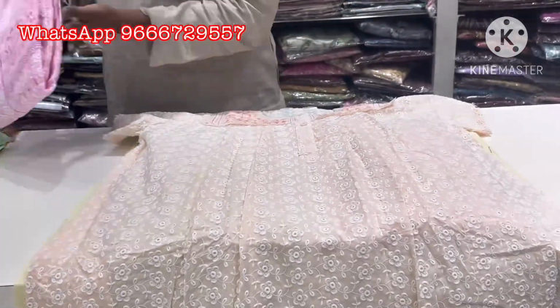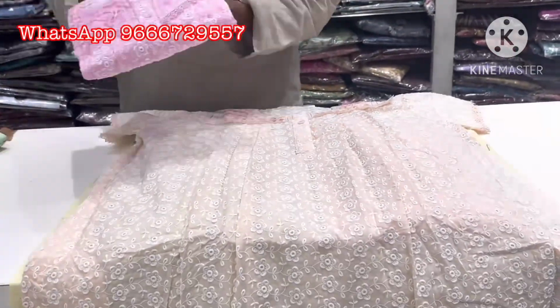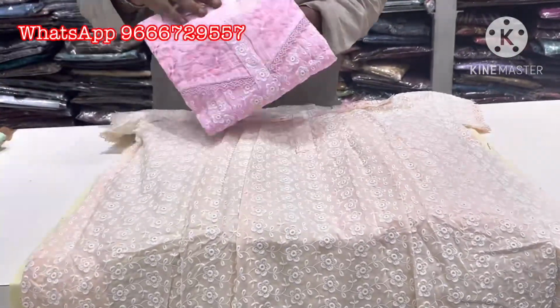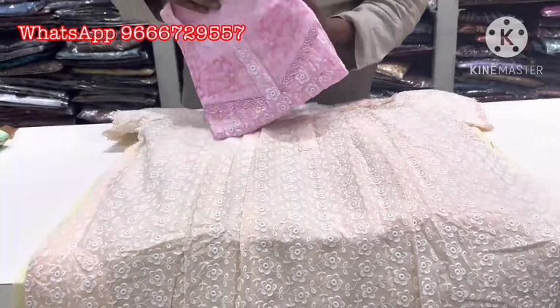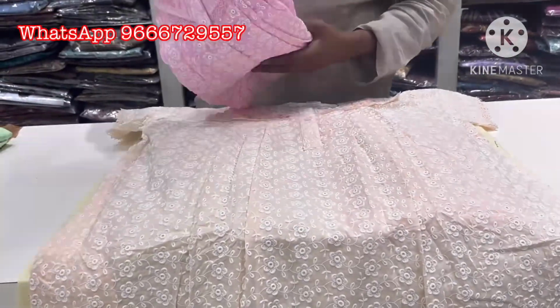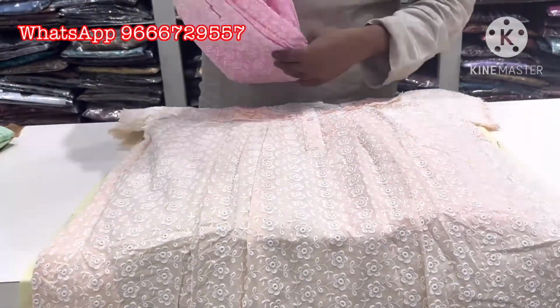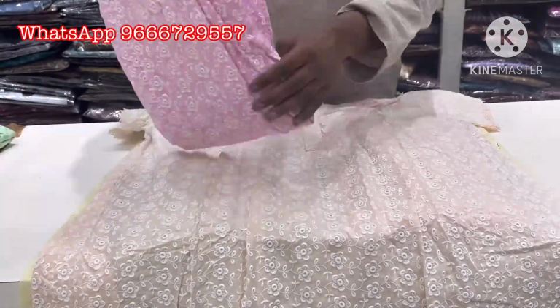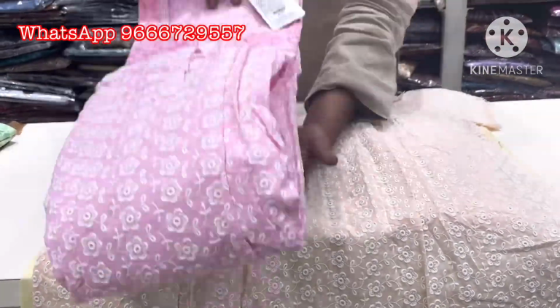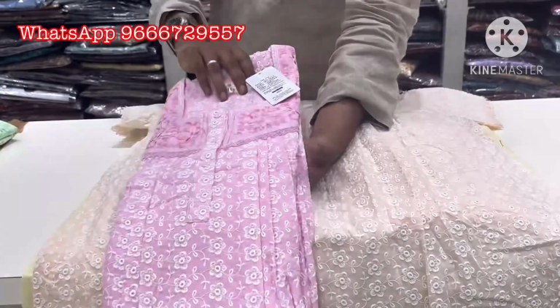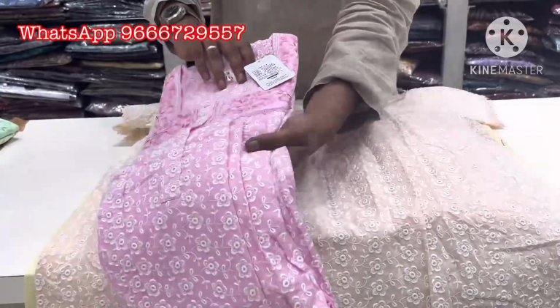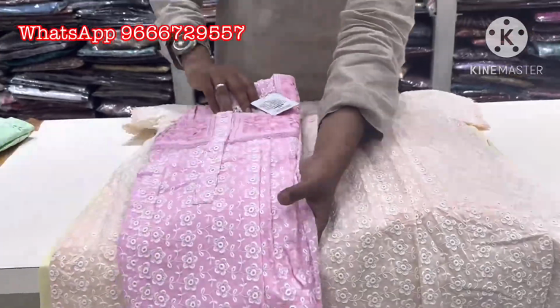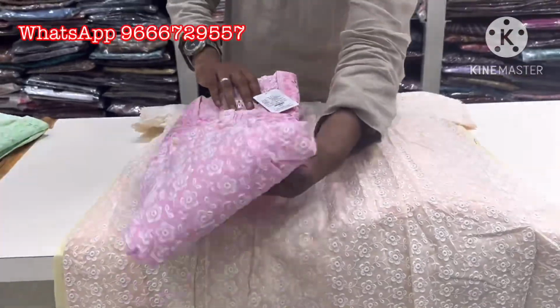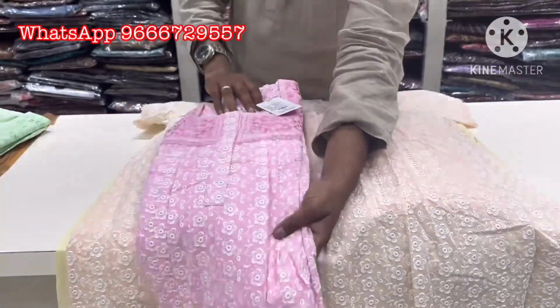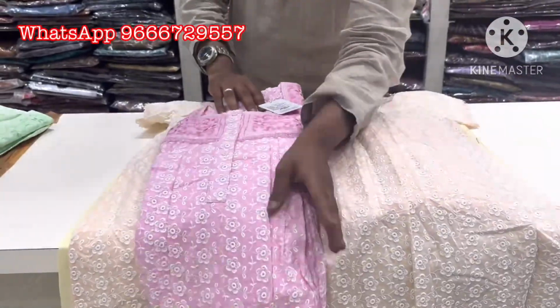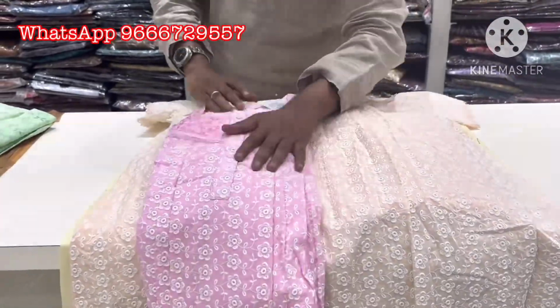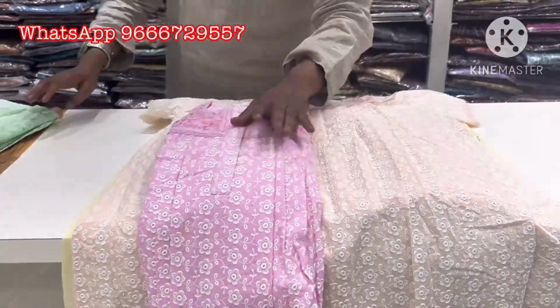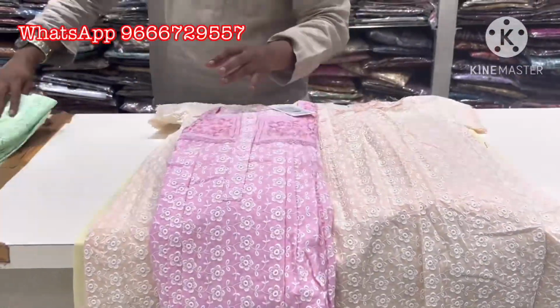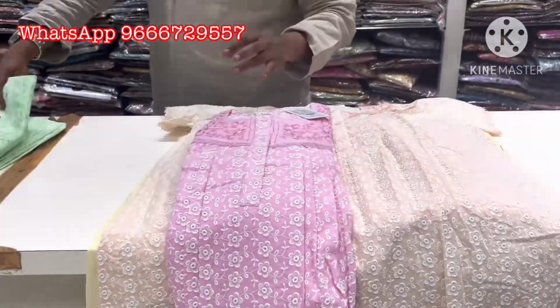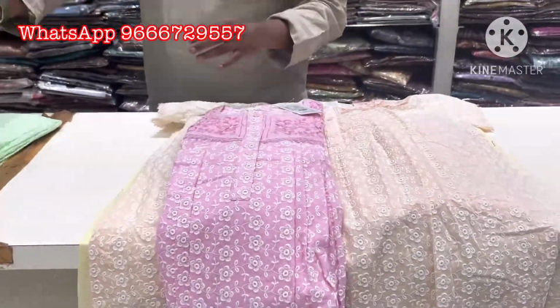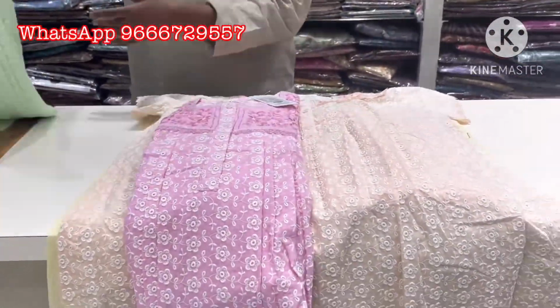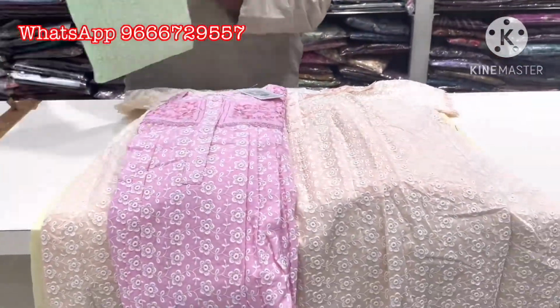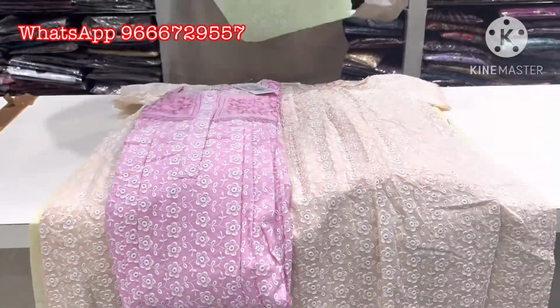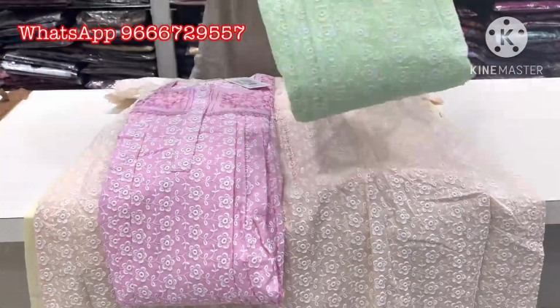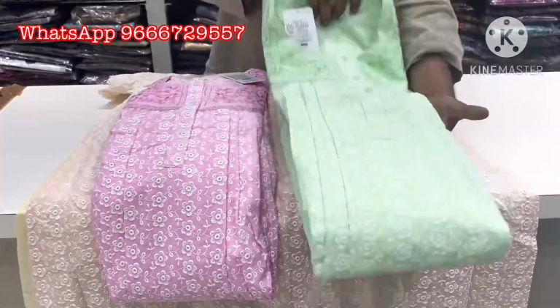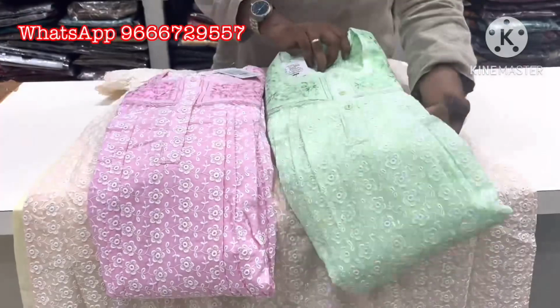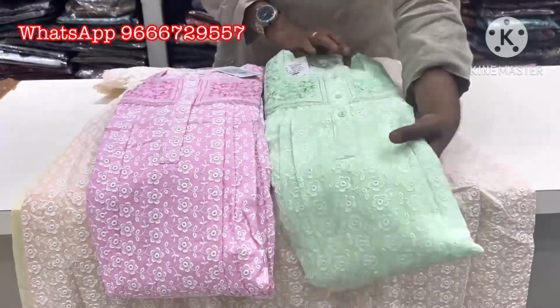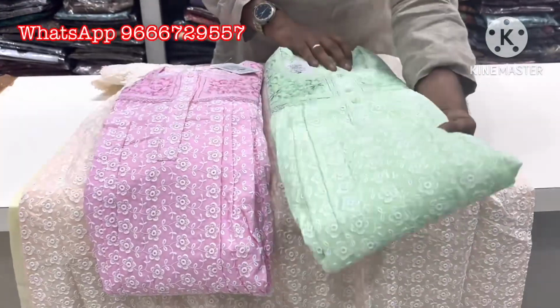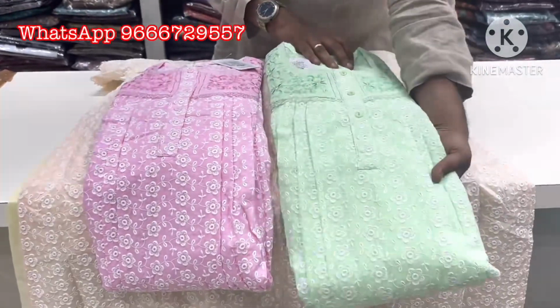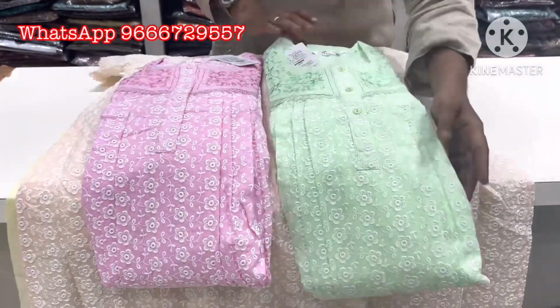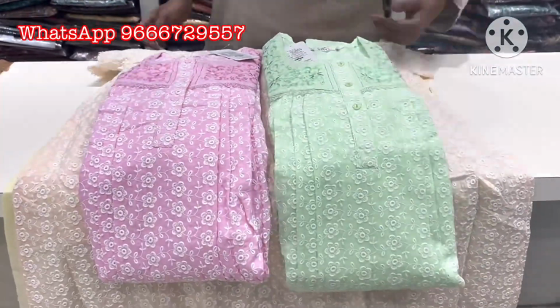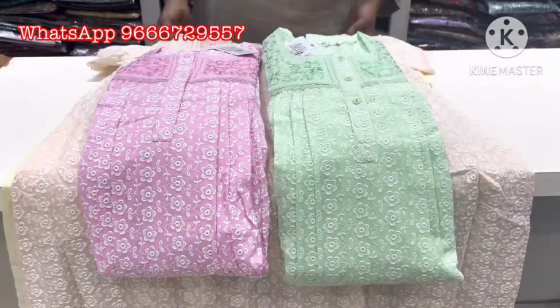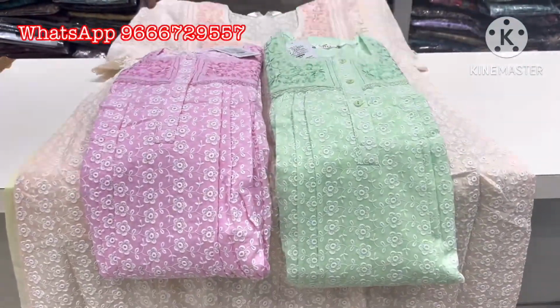You also have two colors — baby pink color. You also have a green color, total three colors.